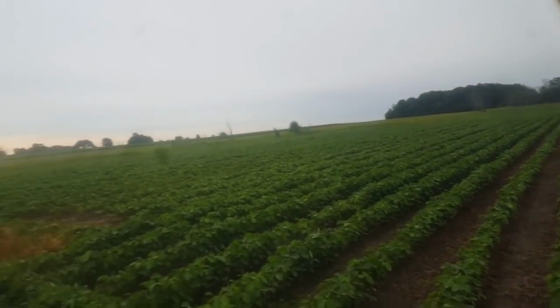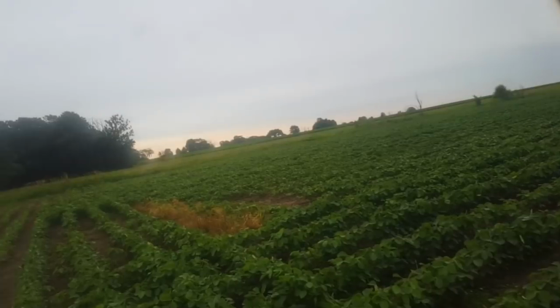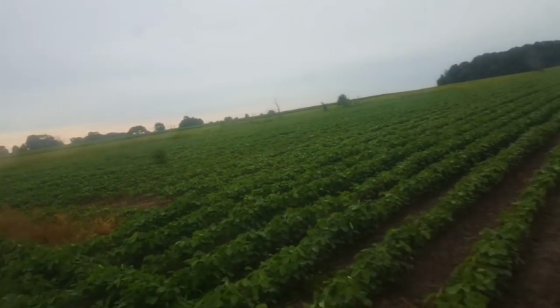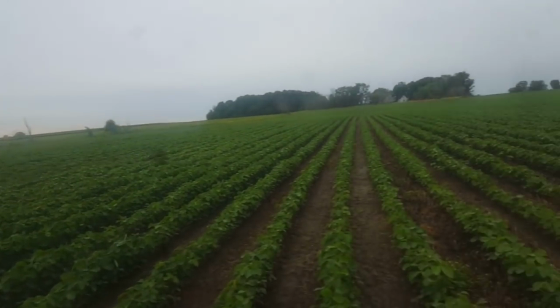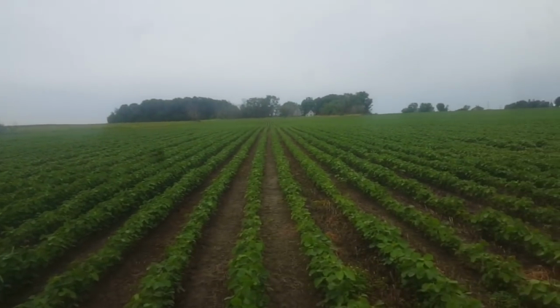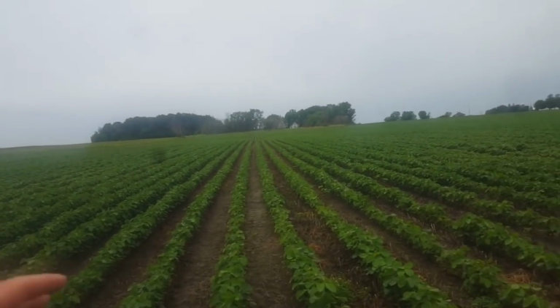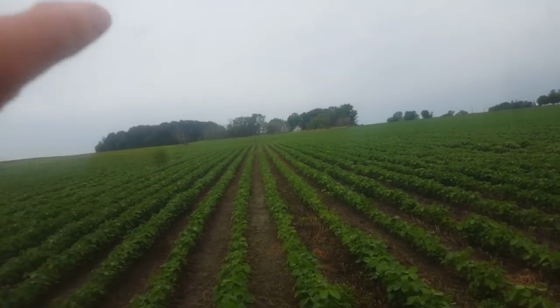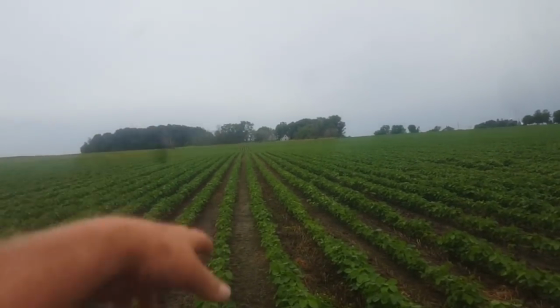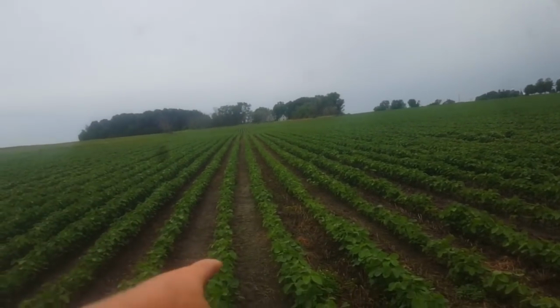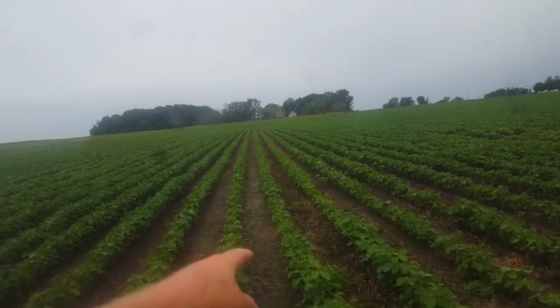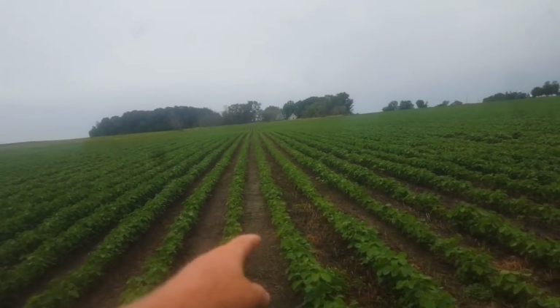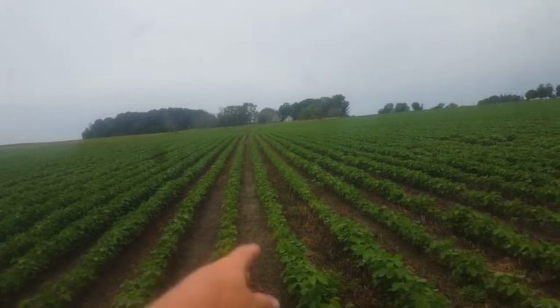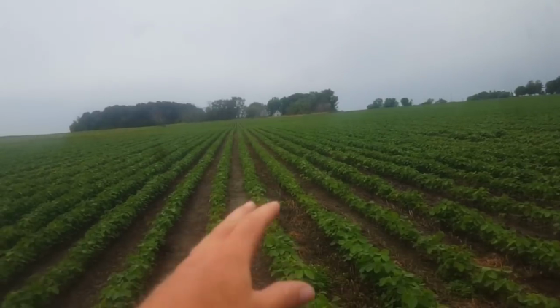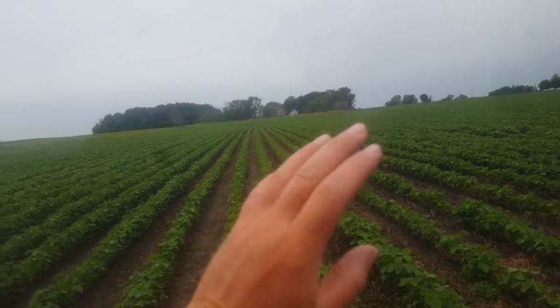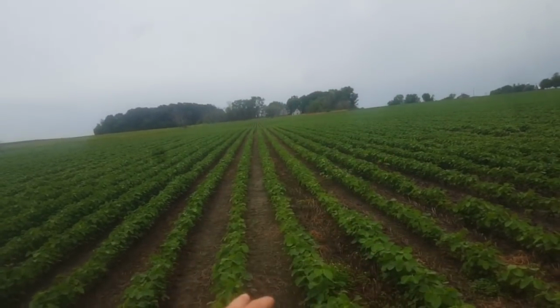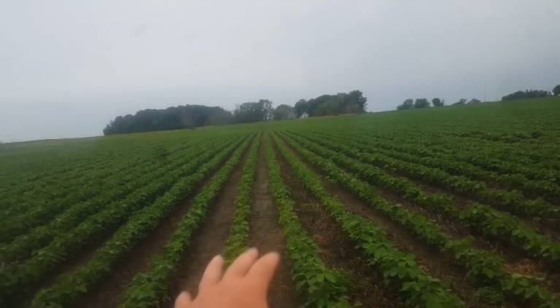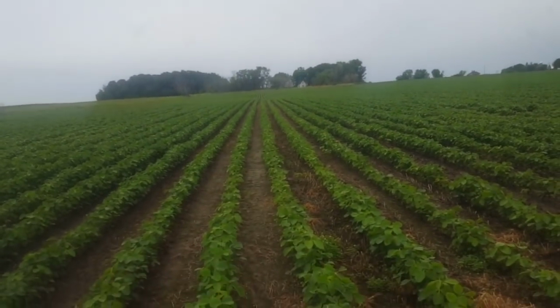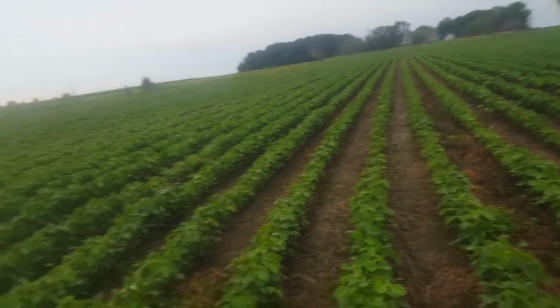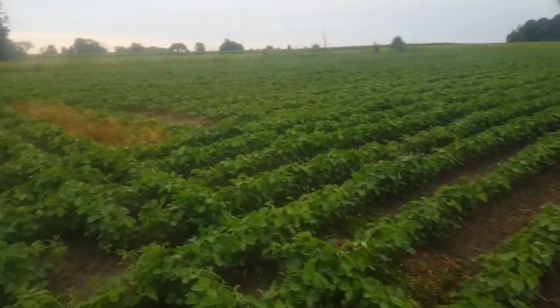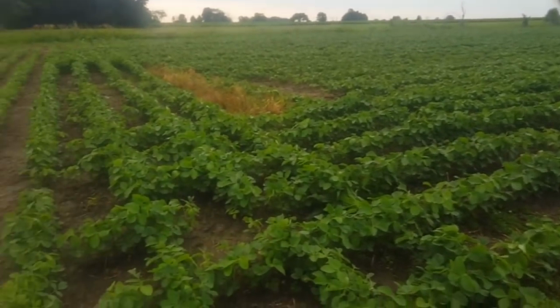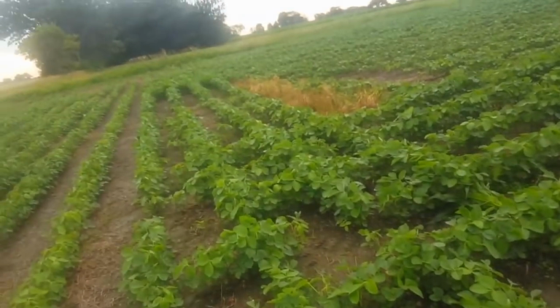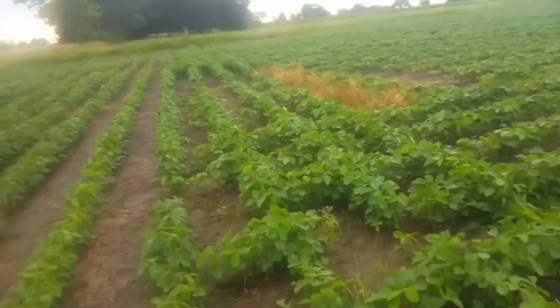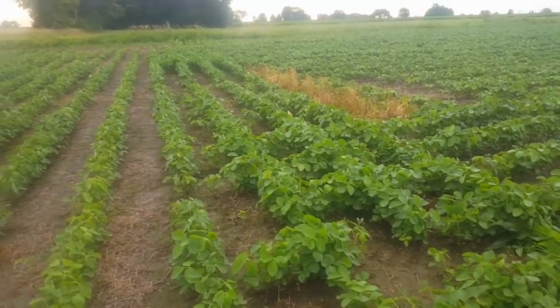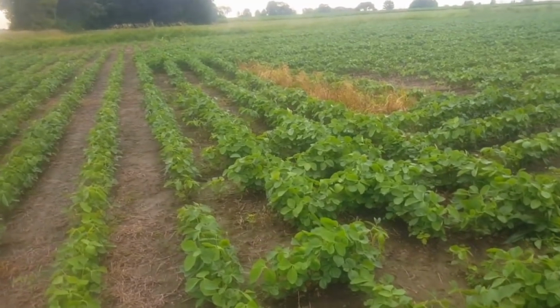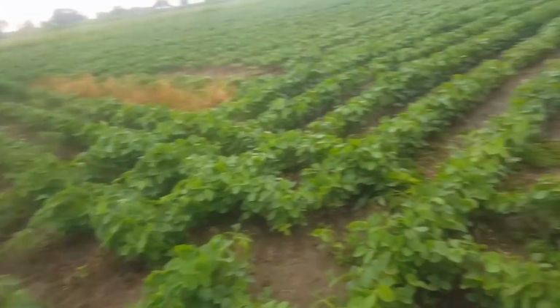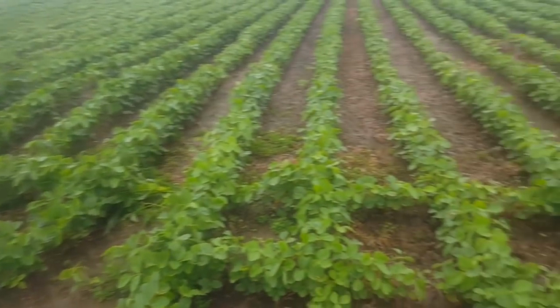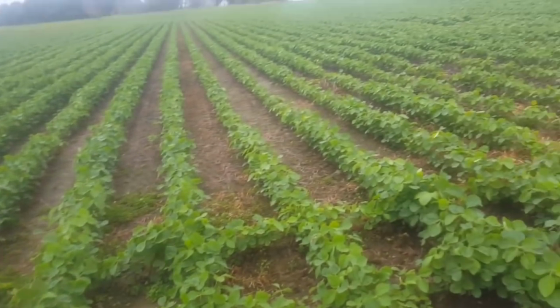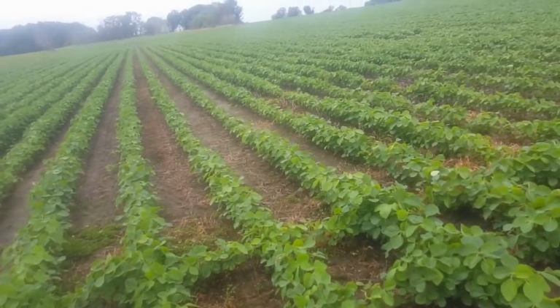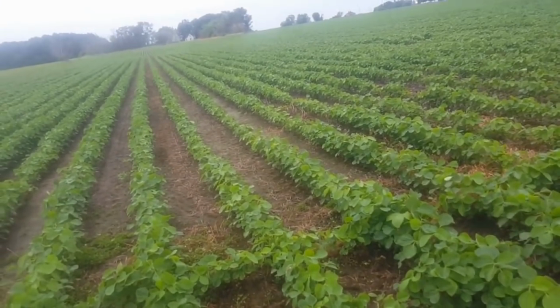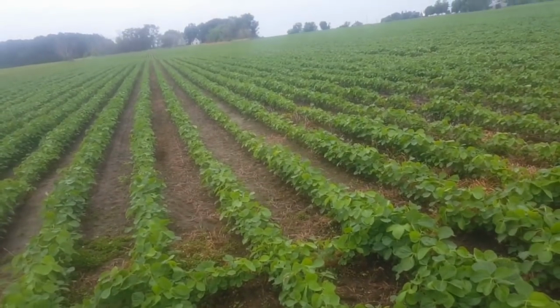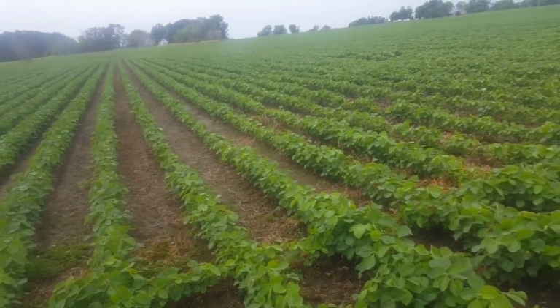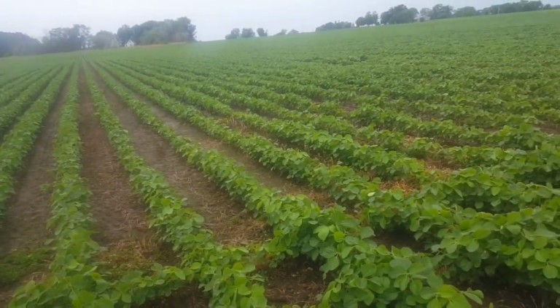Otherwise the soybeans in the corn stalks, they are way farther beyond — they look tremendously huge compared to this. No complaints on soybeans for the year other than the markets are really crashing bad.